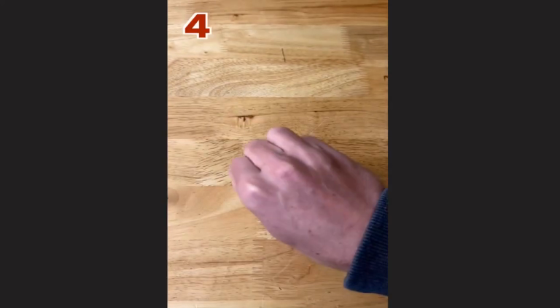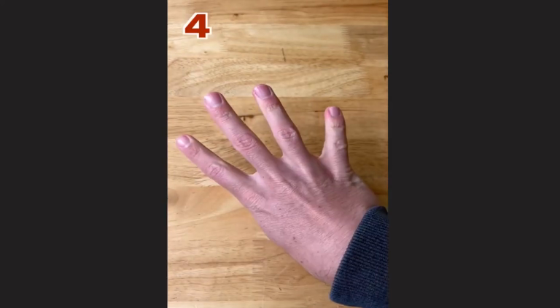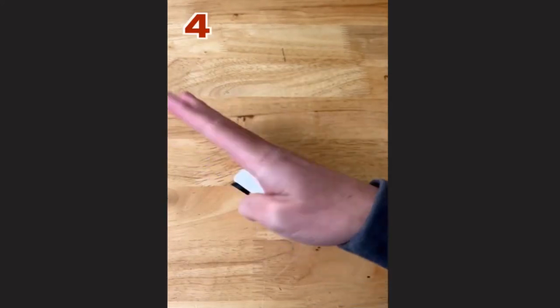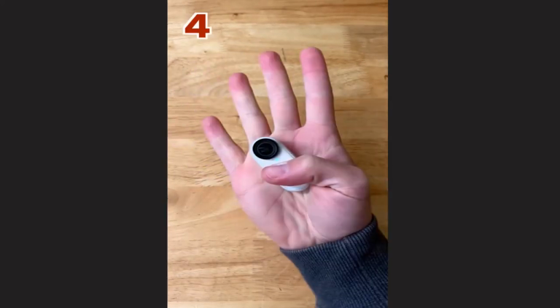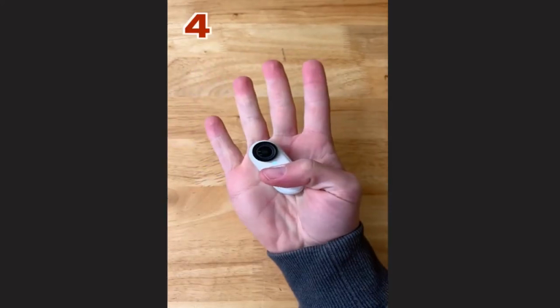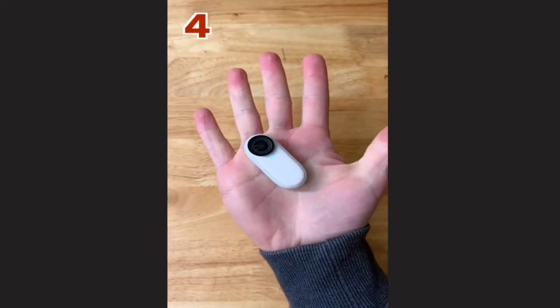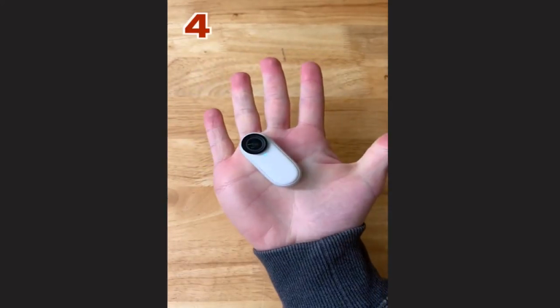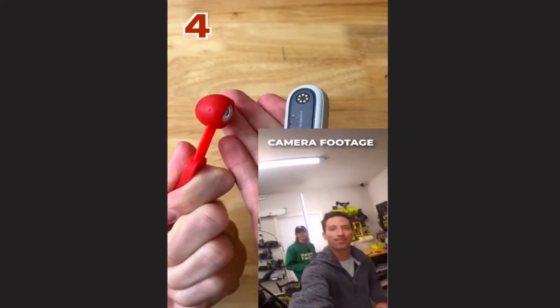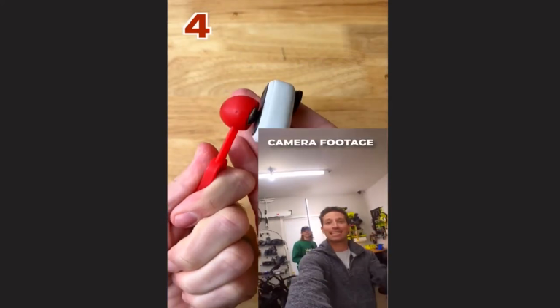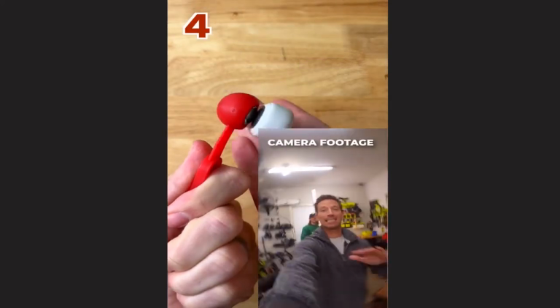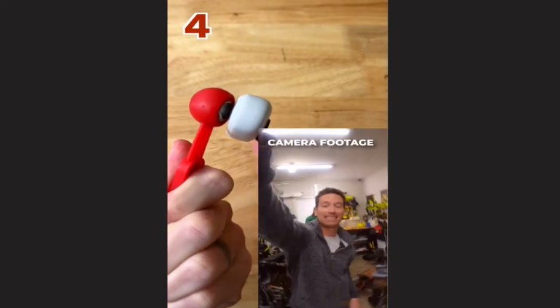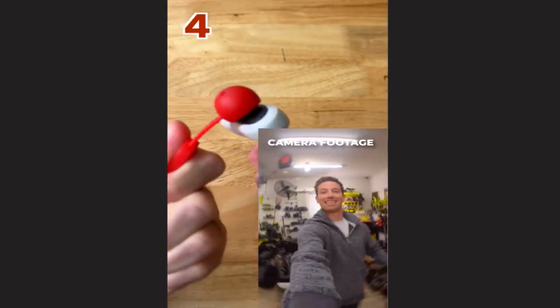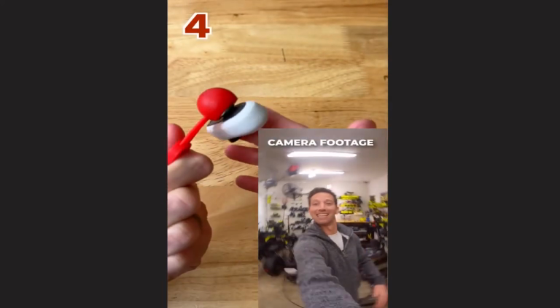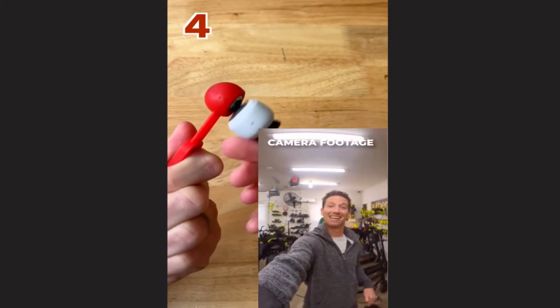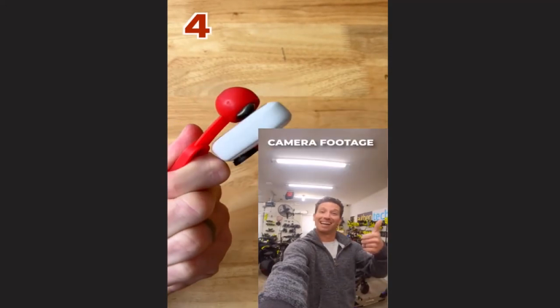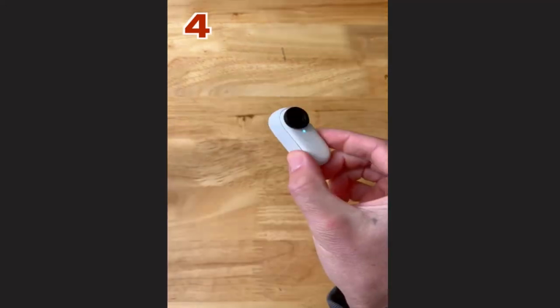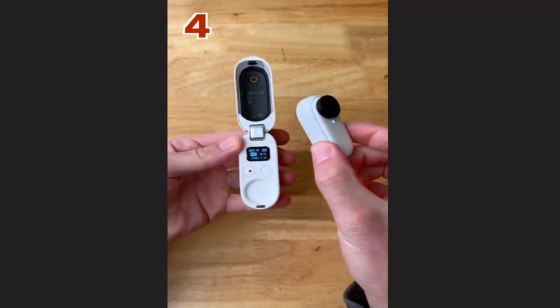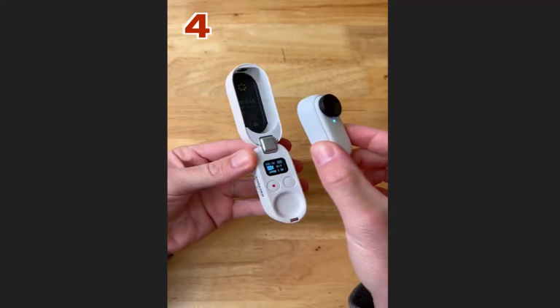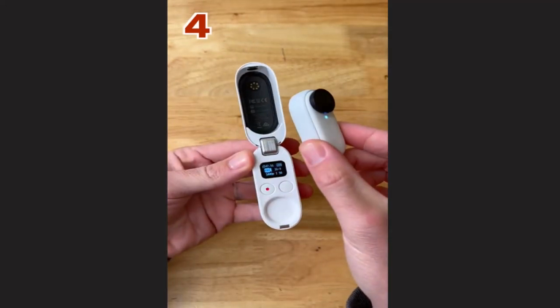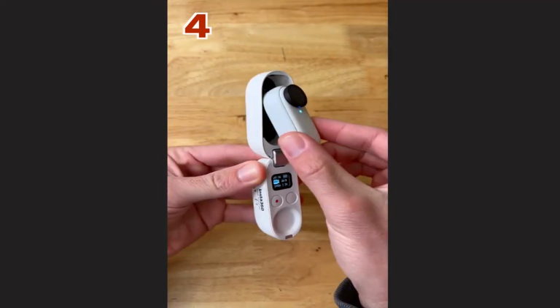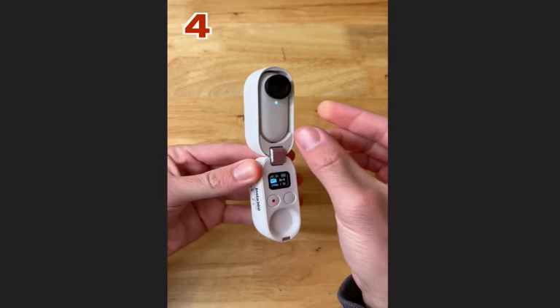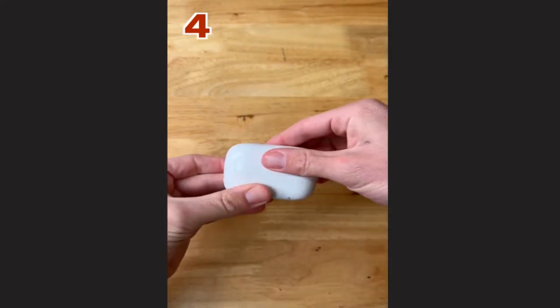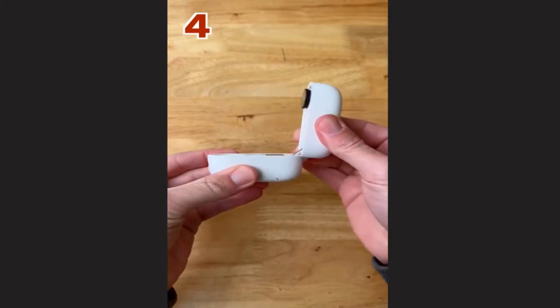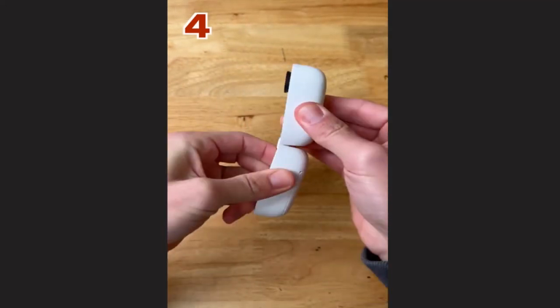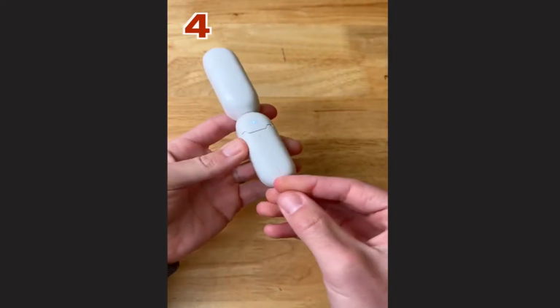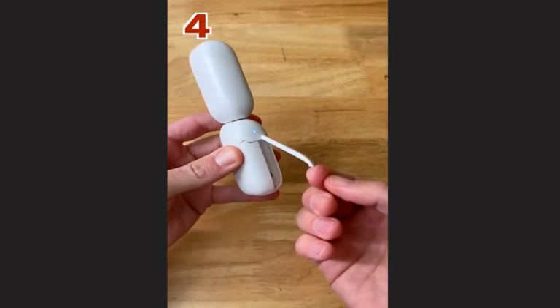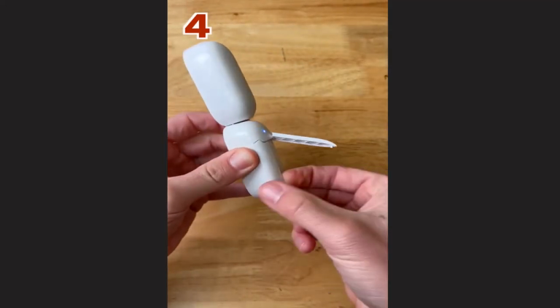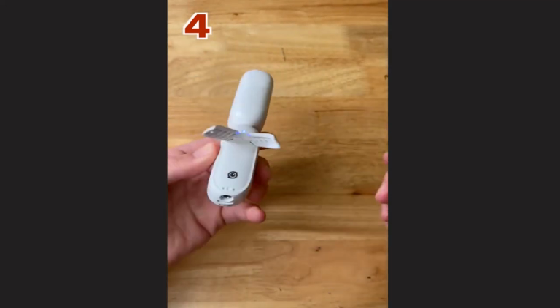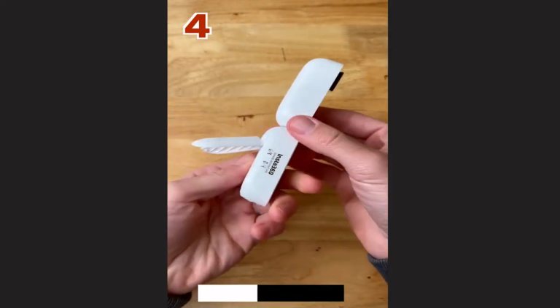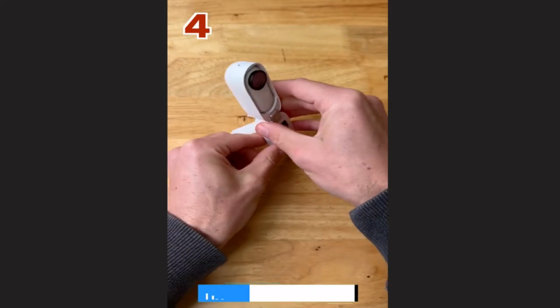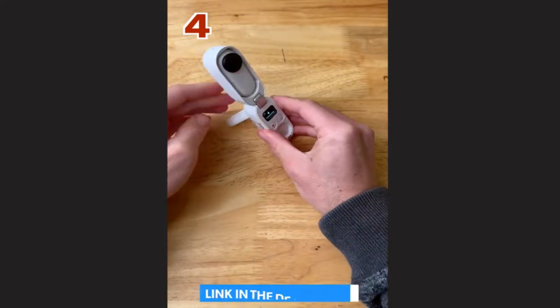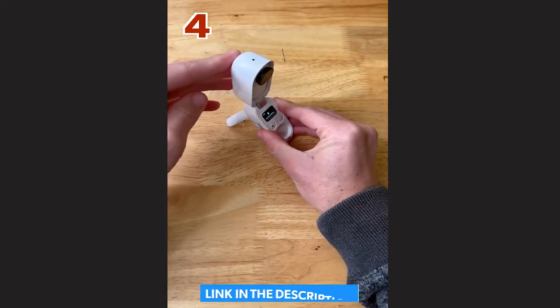Four: the world's tiniest action camera. It's magnetic, waterproof, and weighs the same as a AA battery, and comes with a case that's a charger, Bluetooth controller, and tripod all in one.